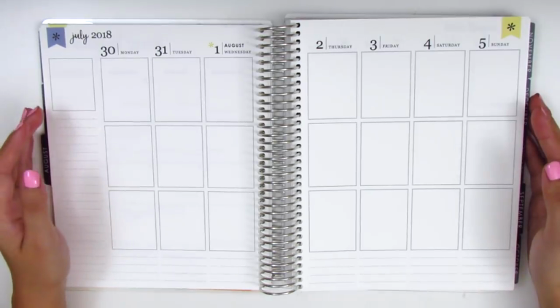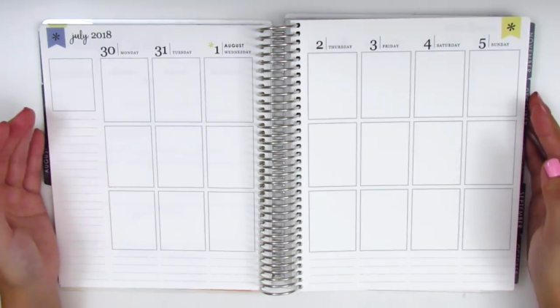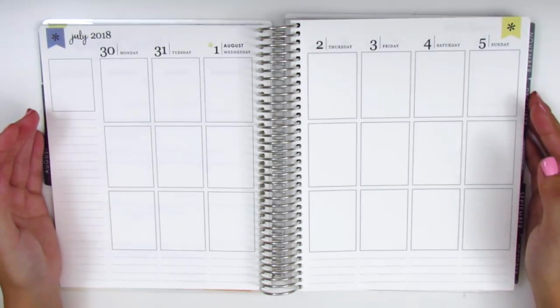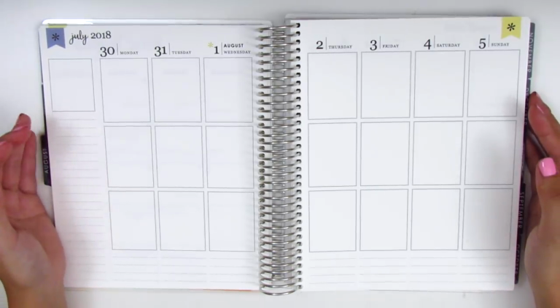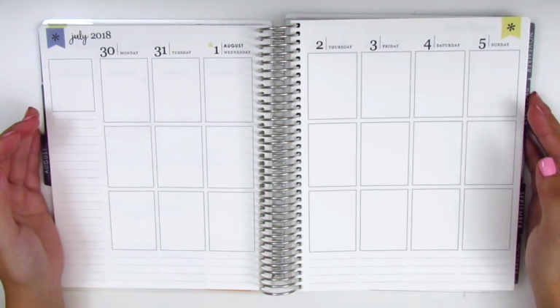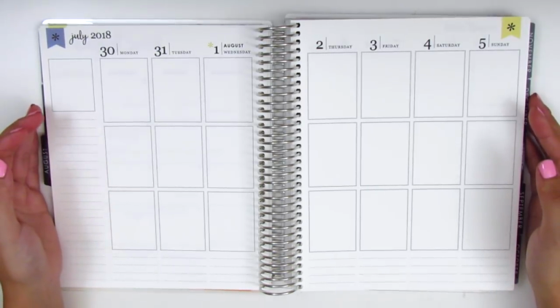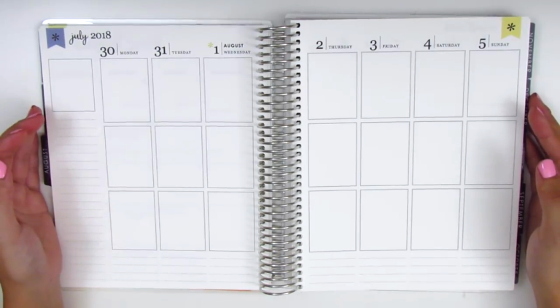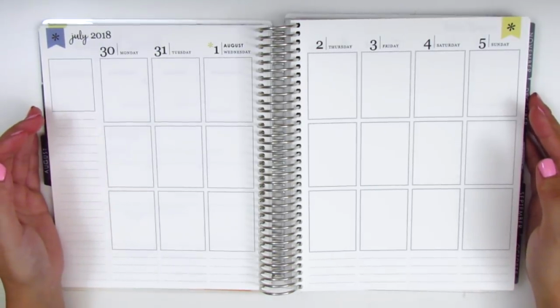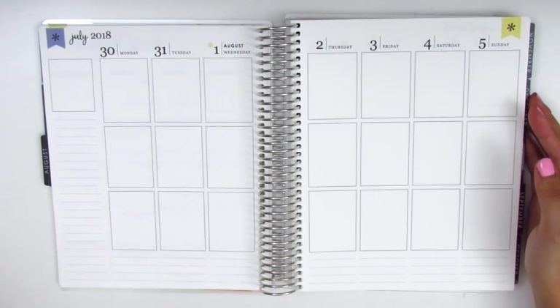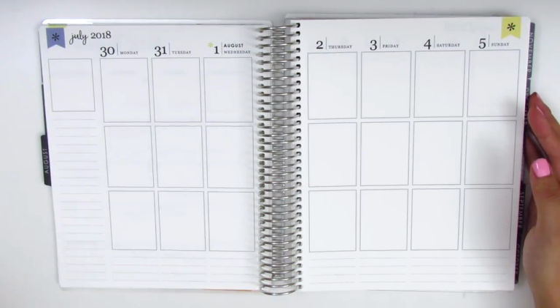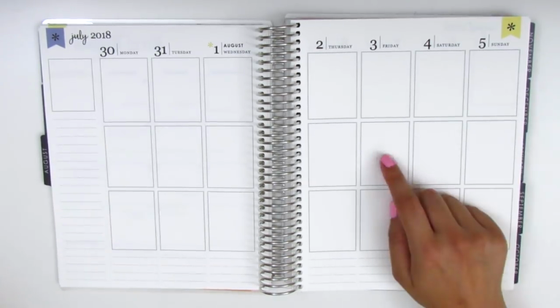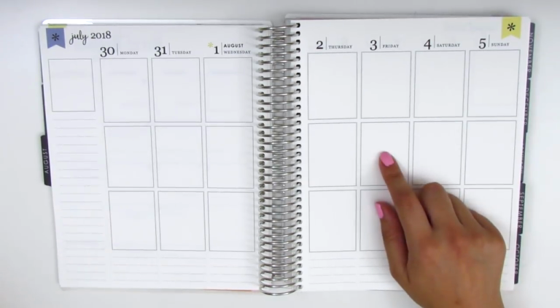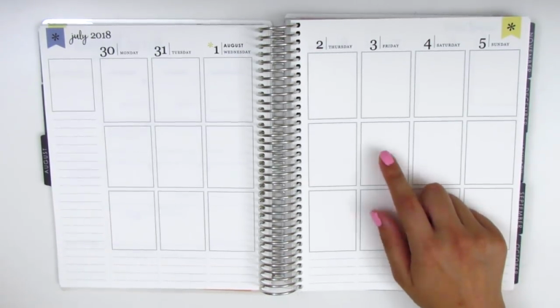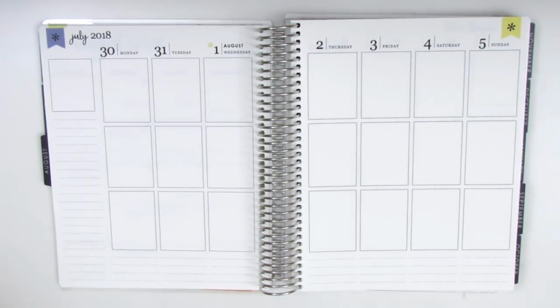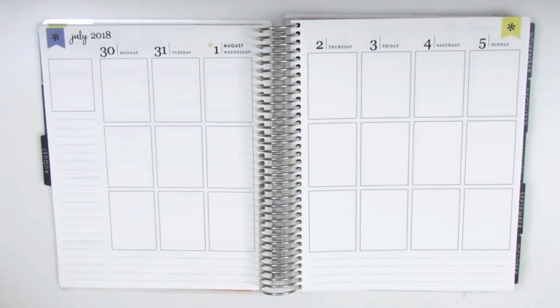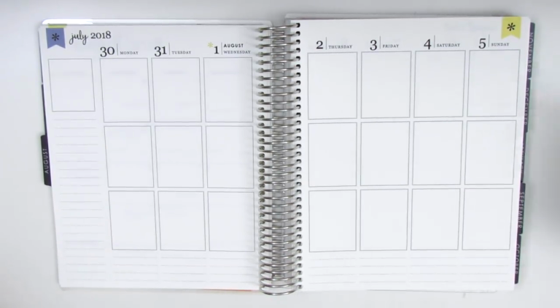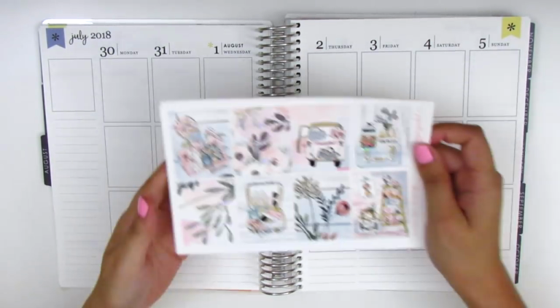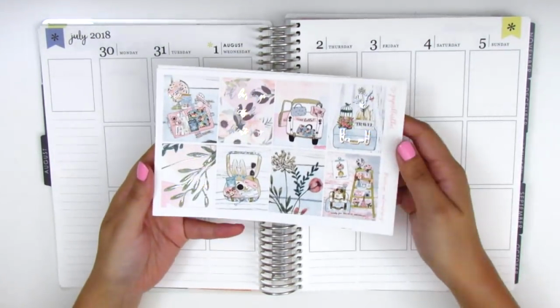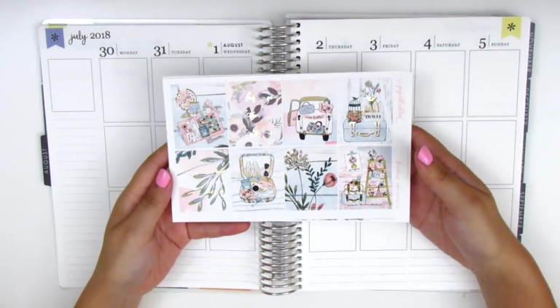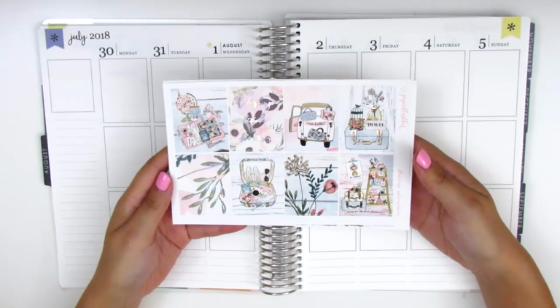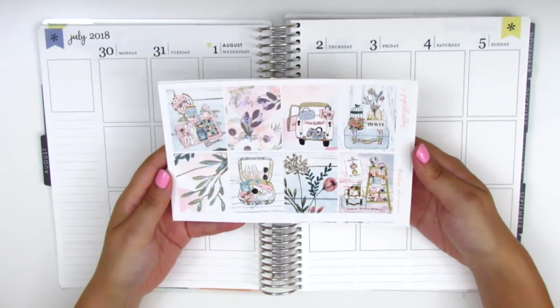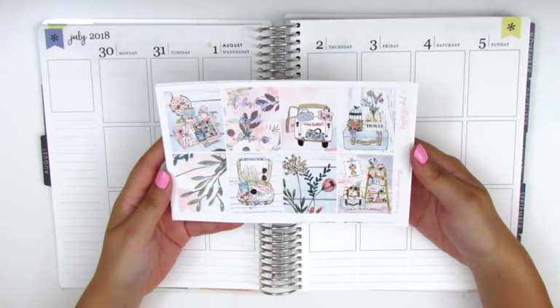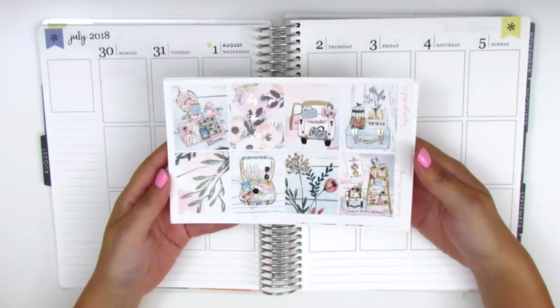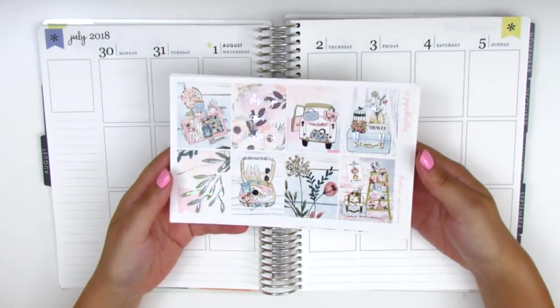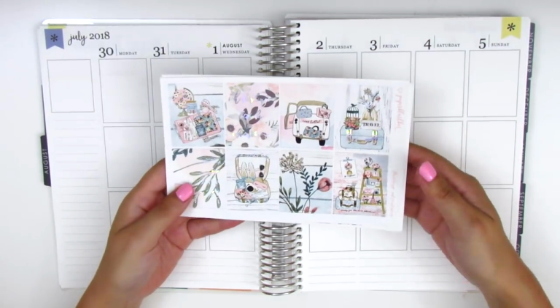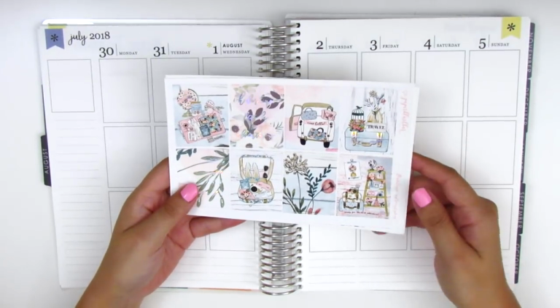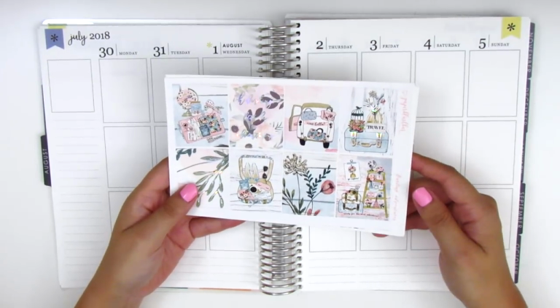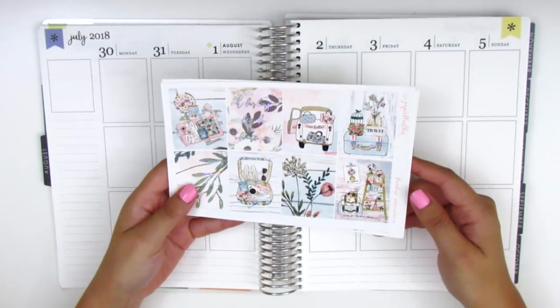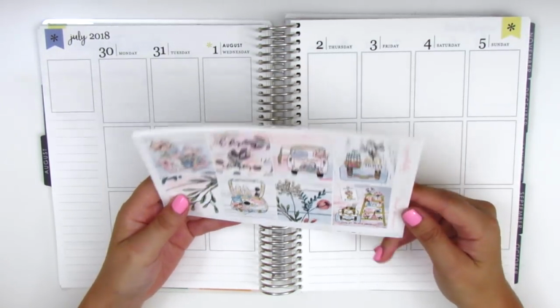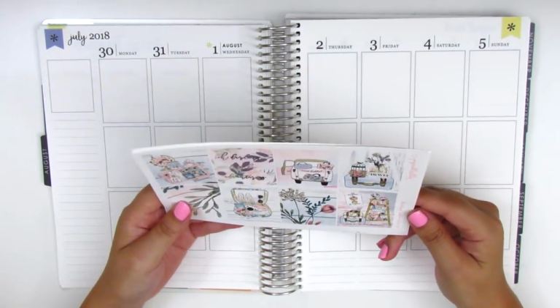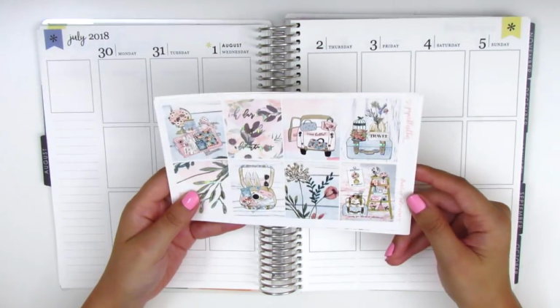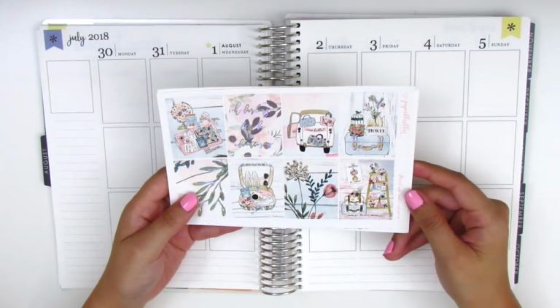This week was actually really exciting because it marked the first week of our road trip. We left on Friday, so I have a really gorgeous travel-themed kit from Paper Blush Bar that I purchased specifically for this week, and it's called Darling Adventures.